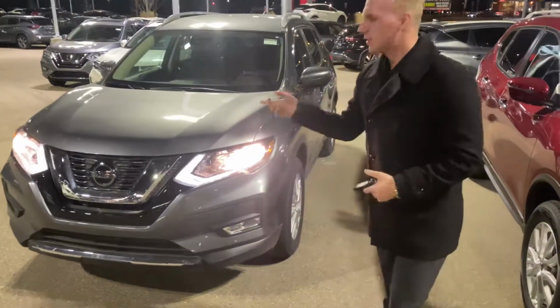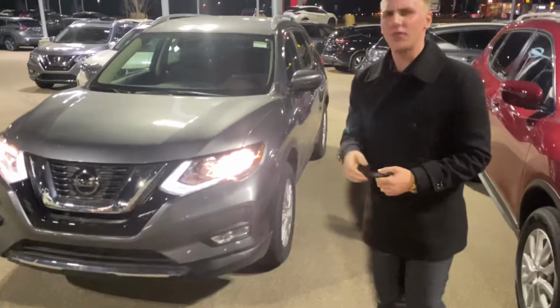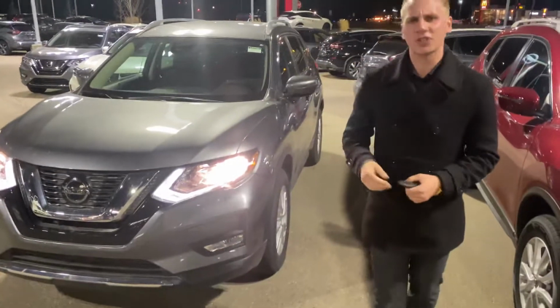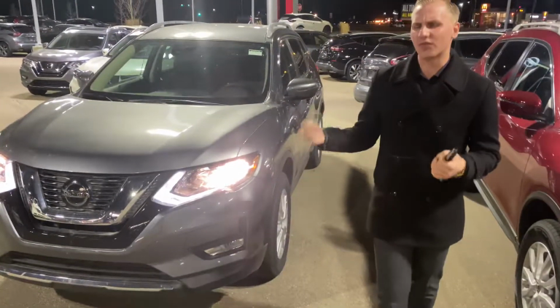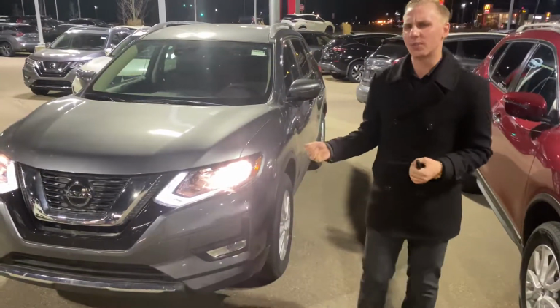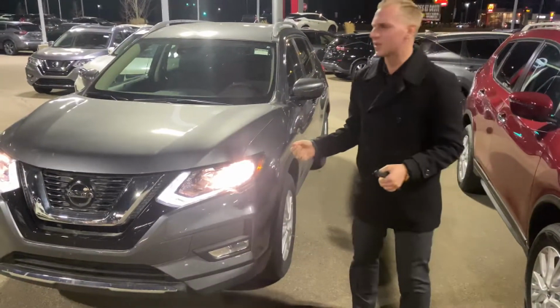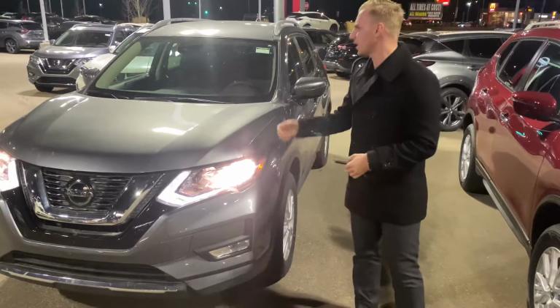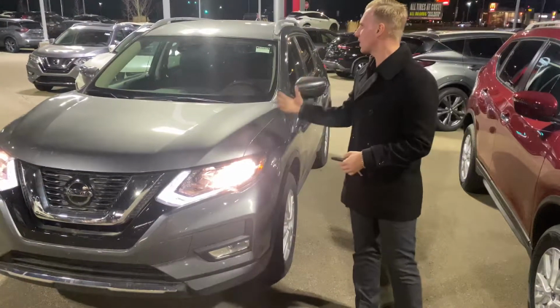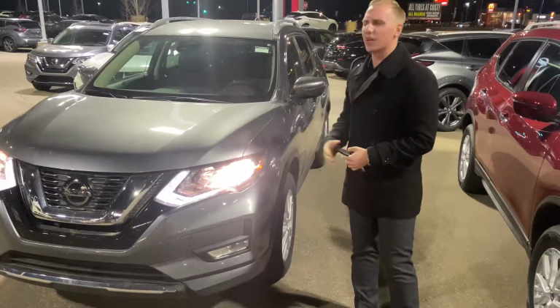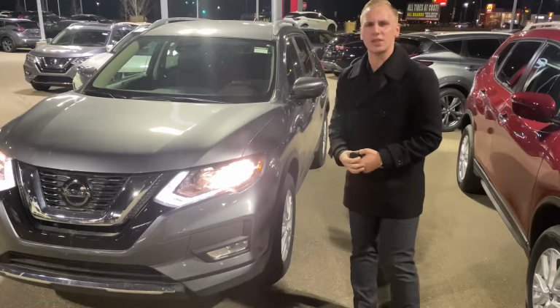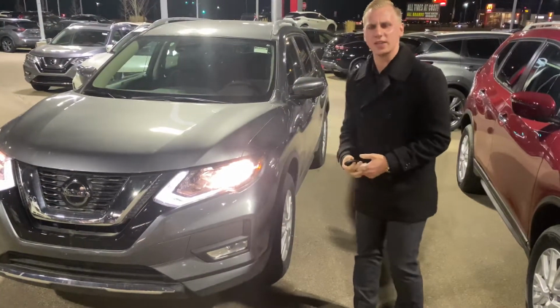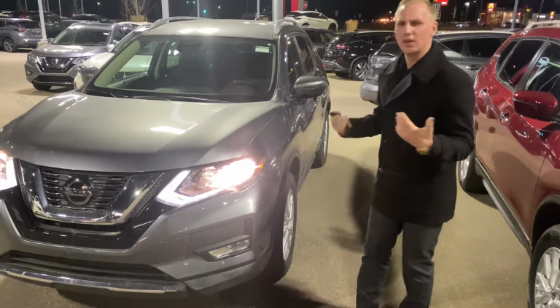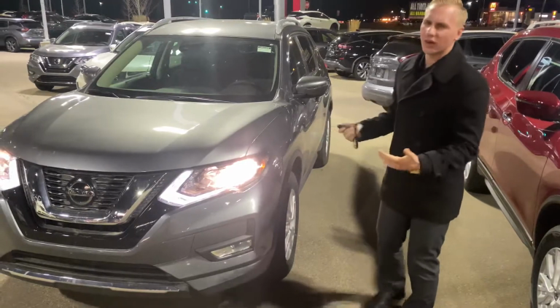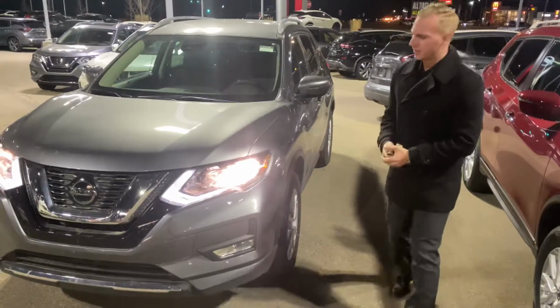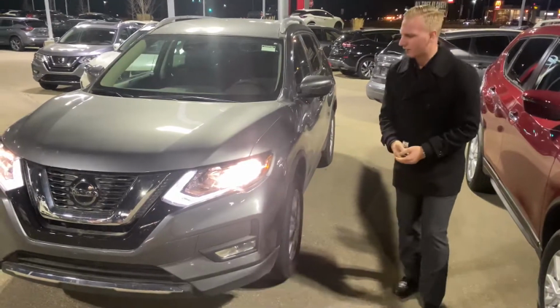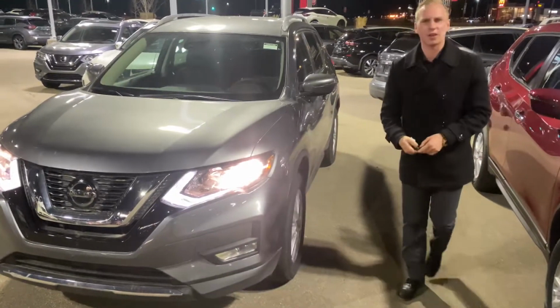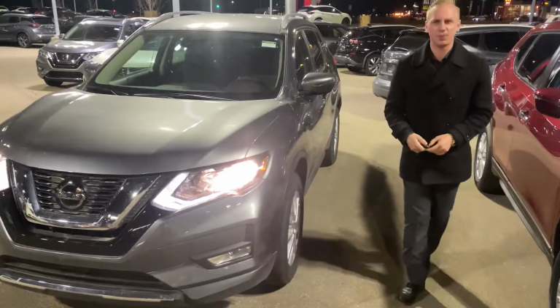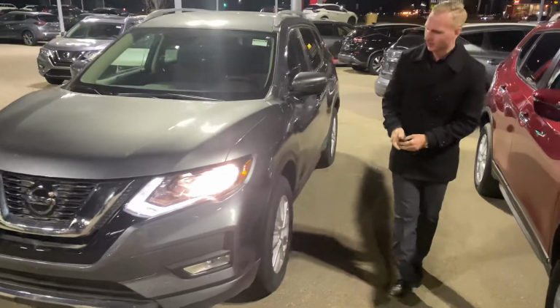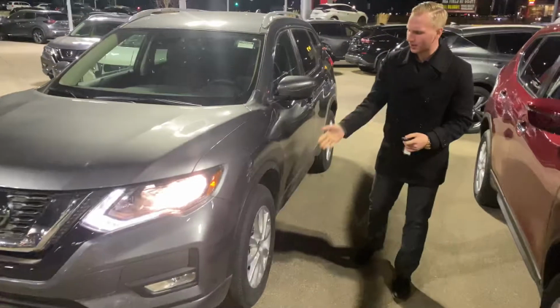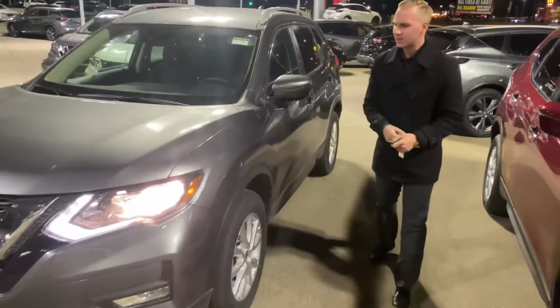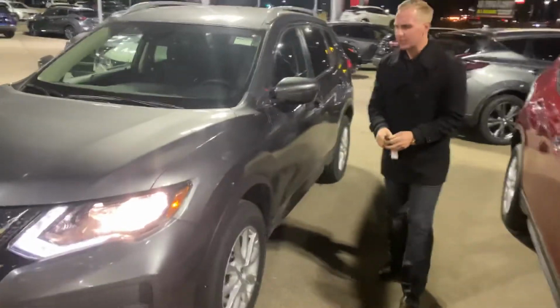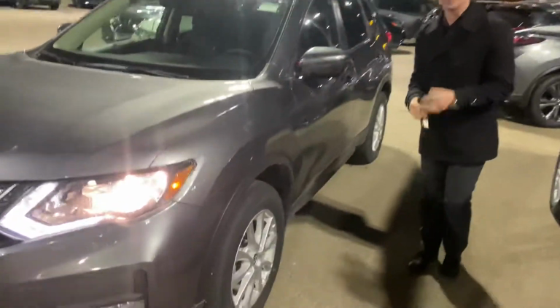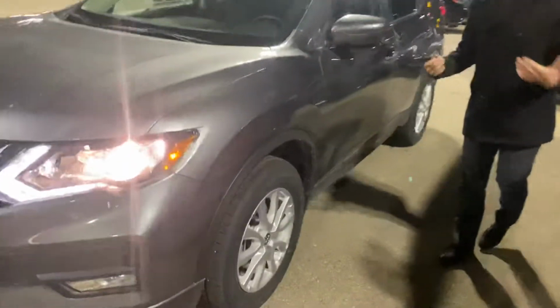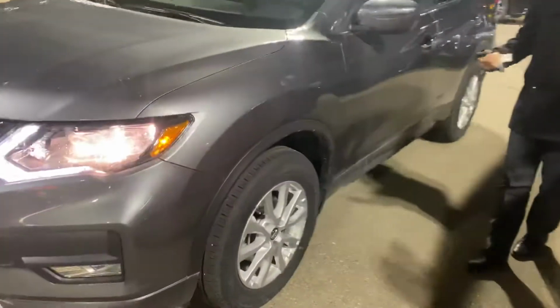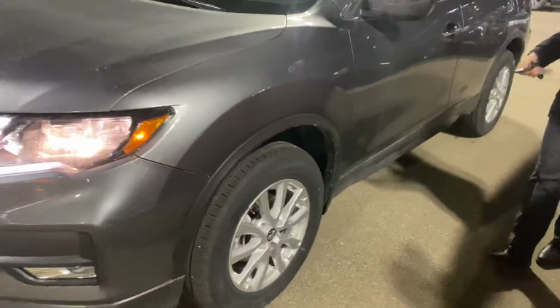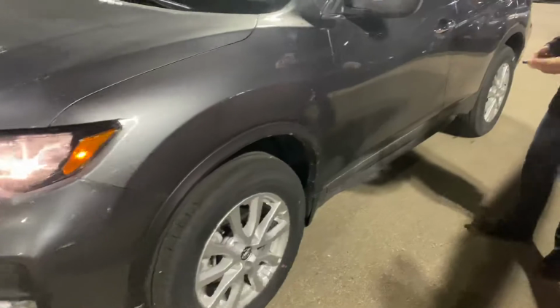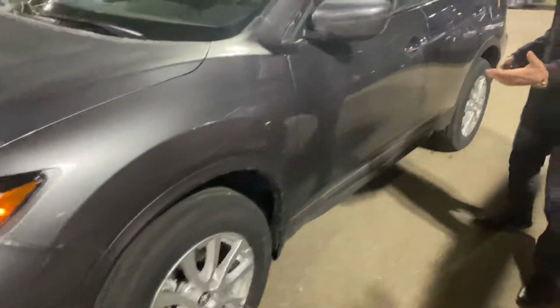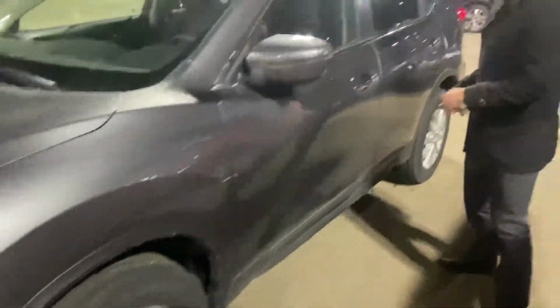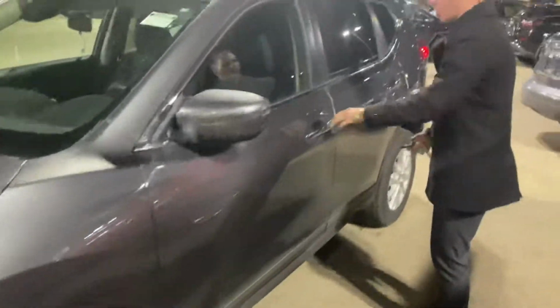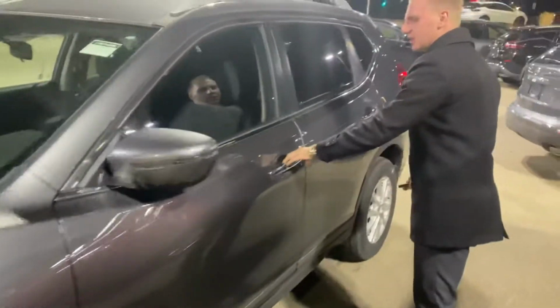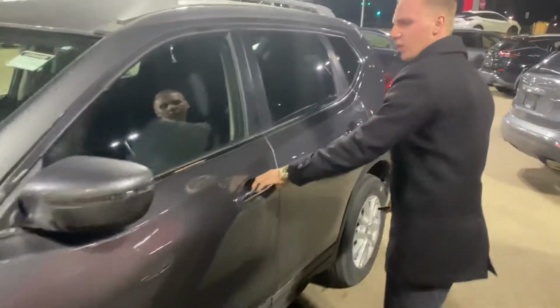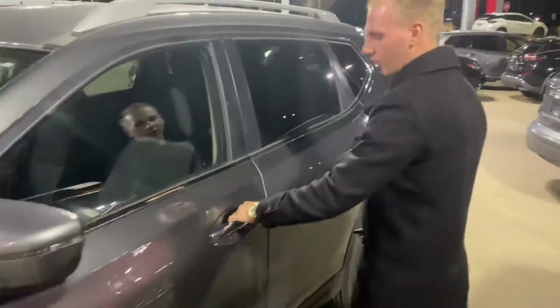Safety features like your forward emergency braking with pedestrian detection — very nice to have for a little added peace of mind. 17-inch aluminum alloy wheels already wrapped up in premium all-season rubber for you.